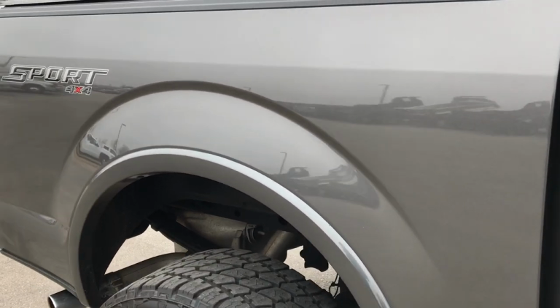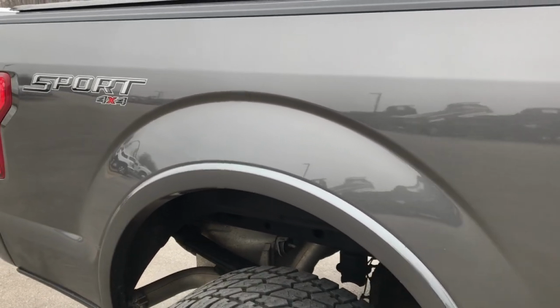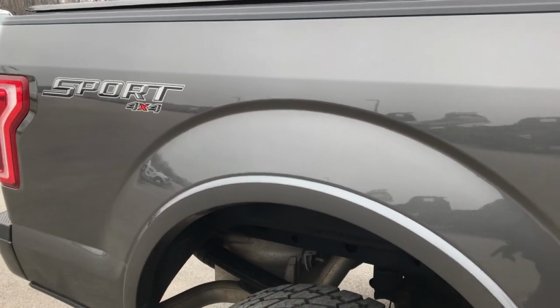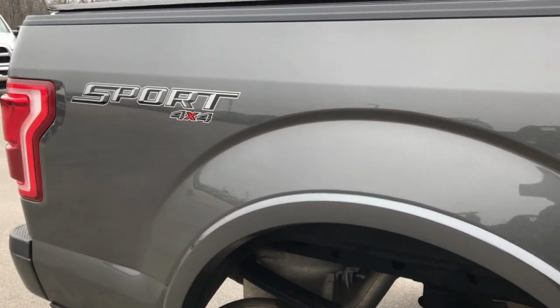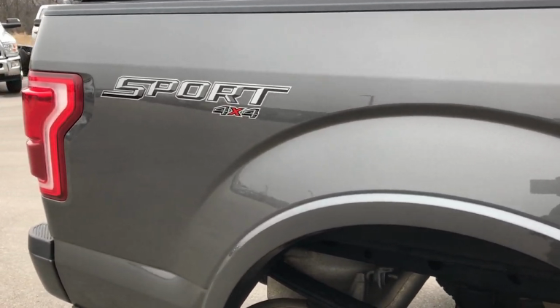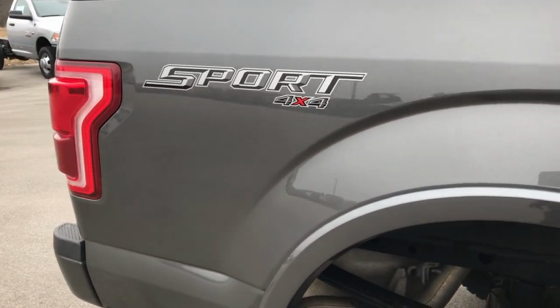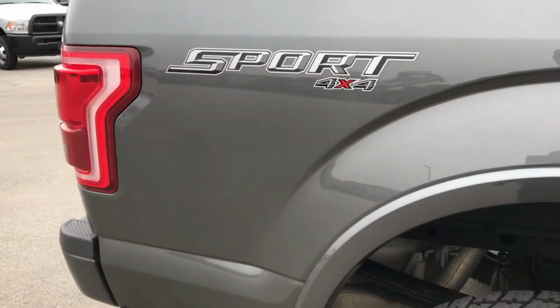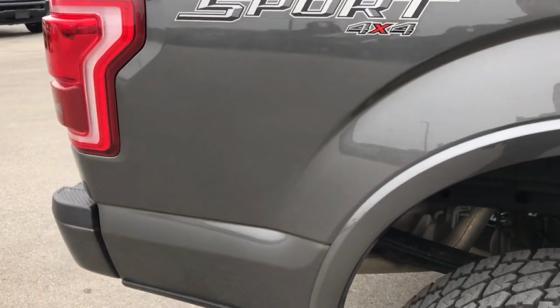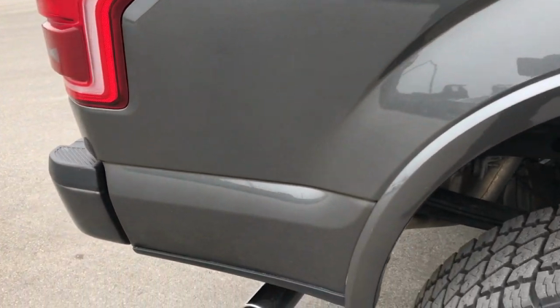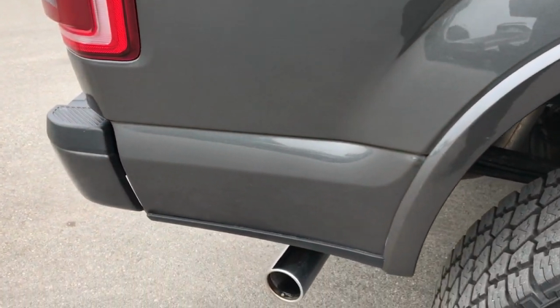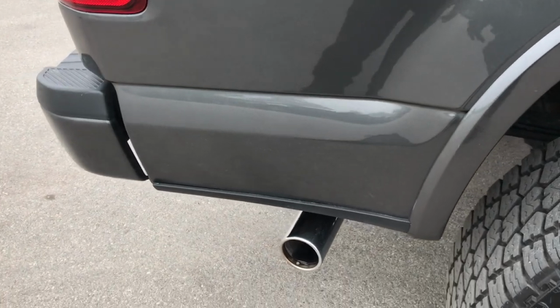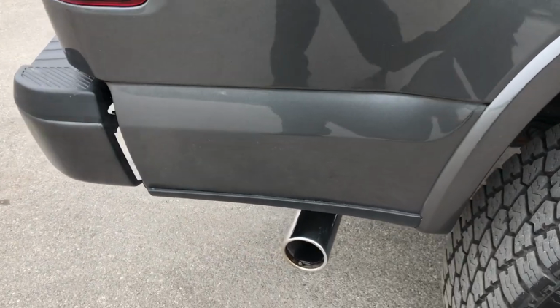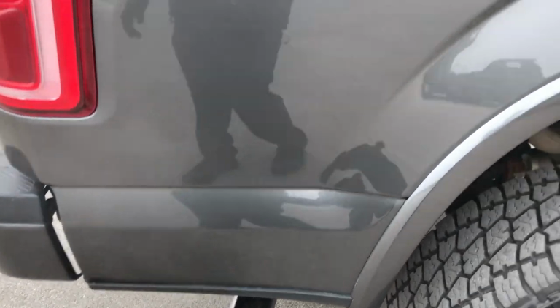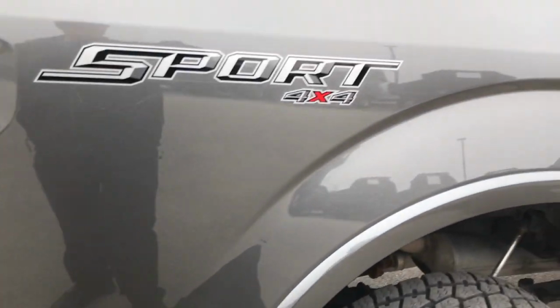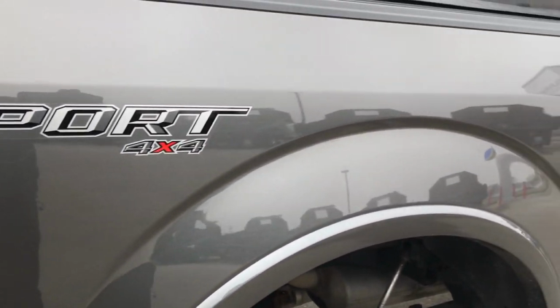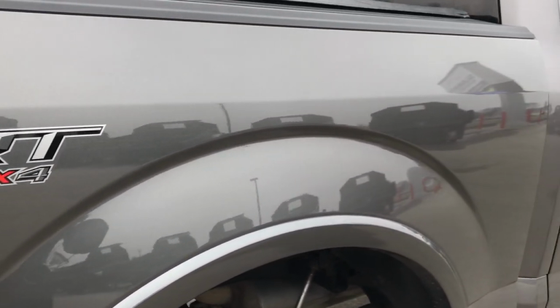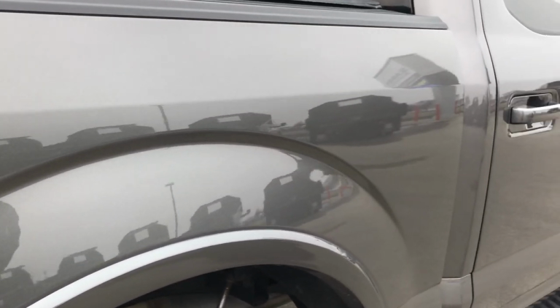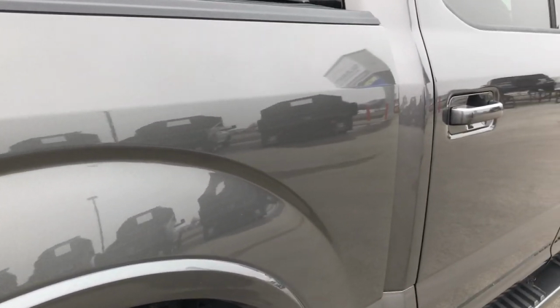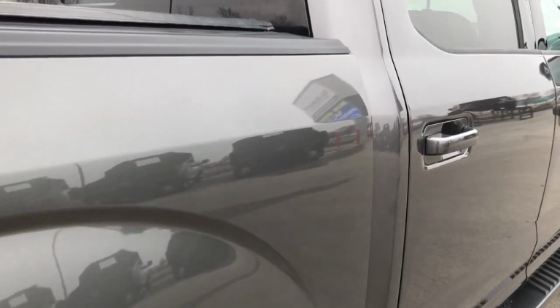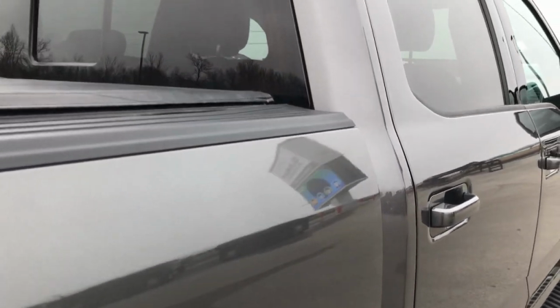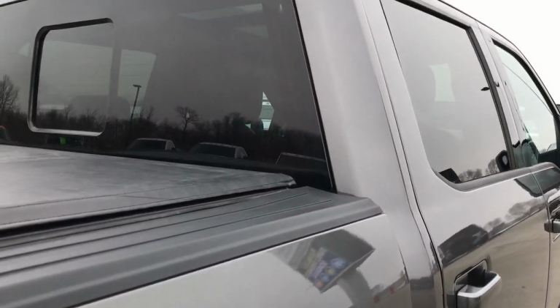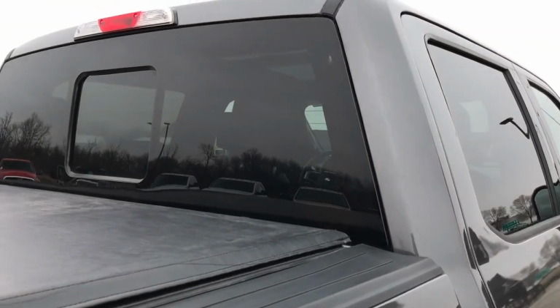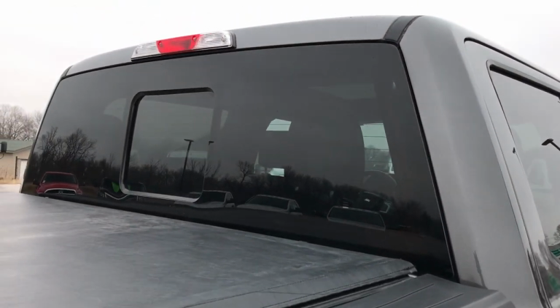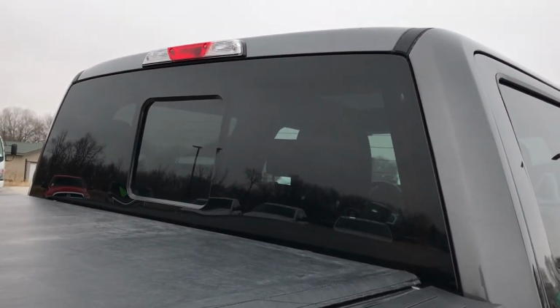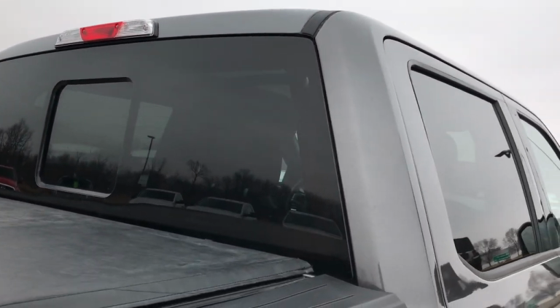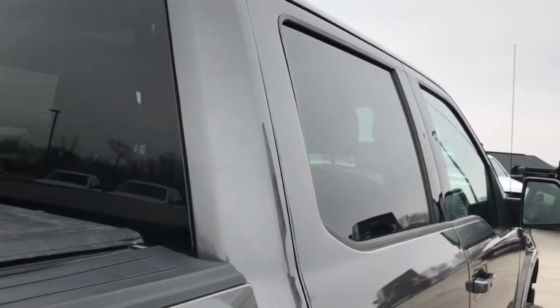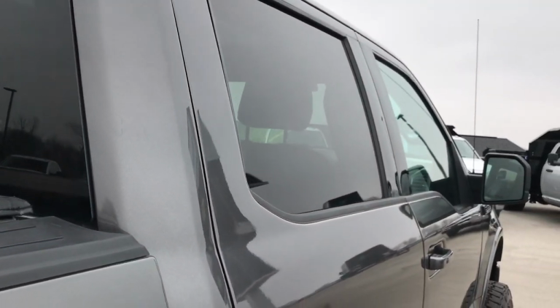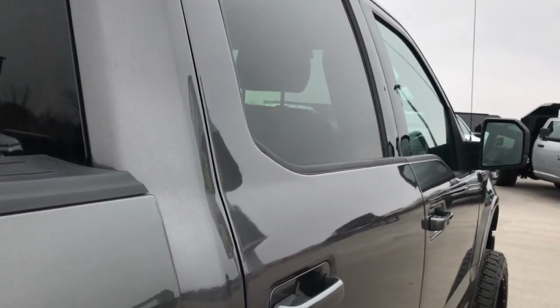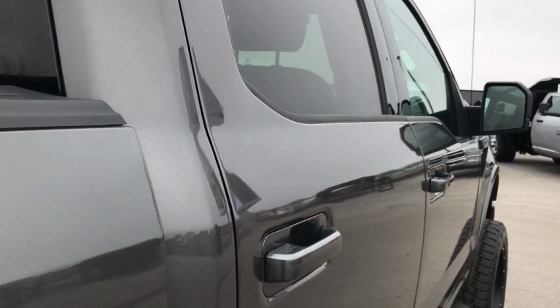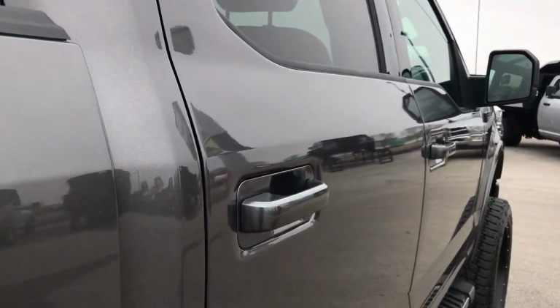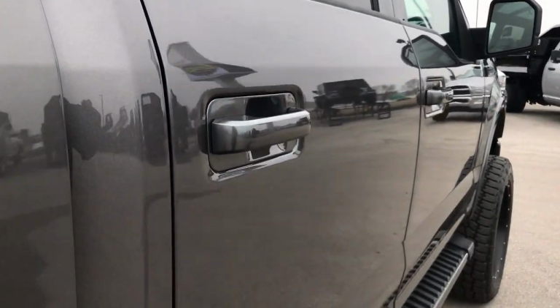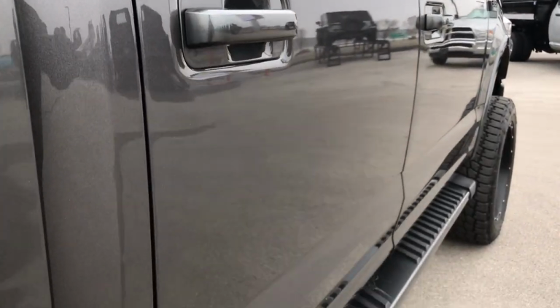We take these videos so if you are far away, or even if you're close by and just cannot make the trip down, but you're still interested in purchasing the truck, you can still see the vehicle, hear the vehicle, and have confidence in what you're looking at before you get here.